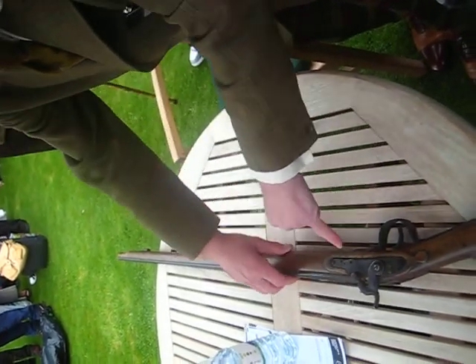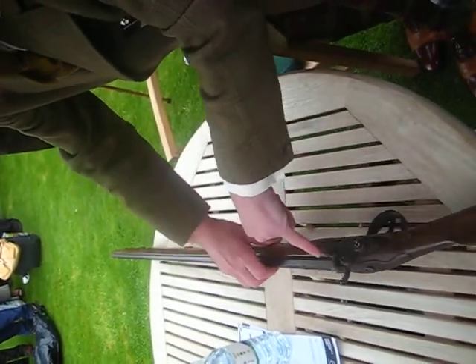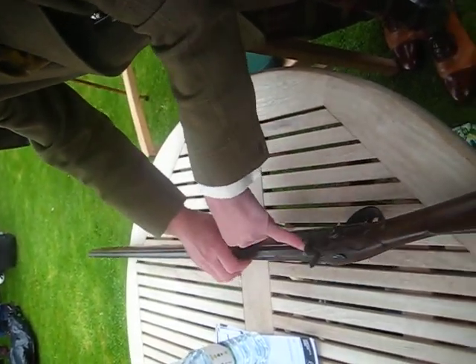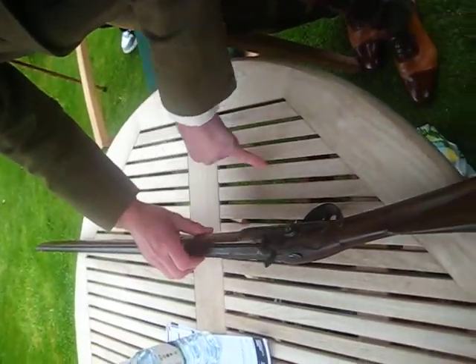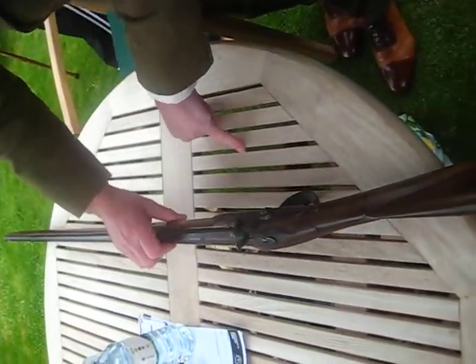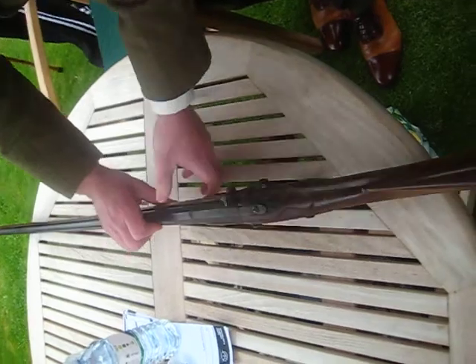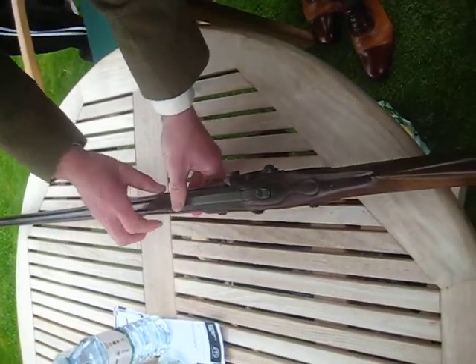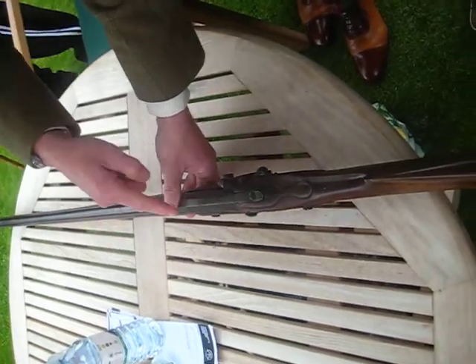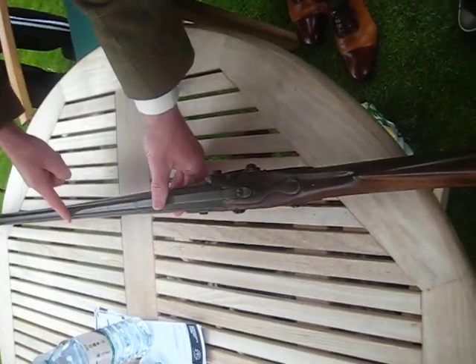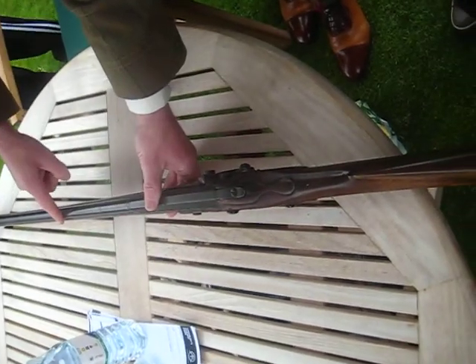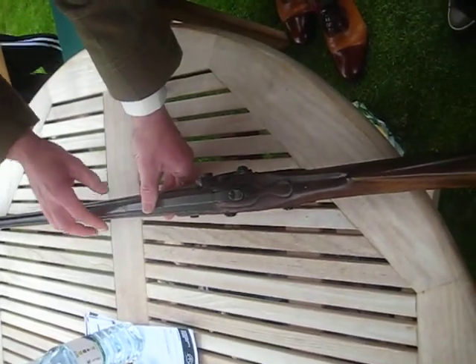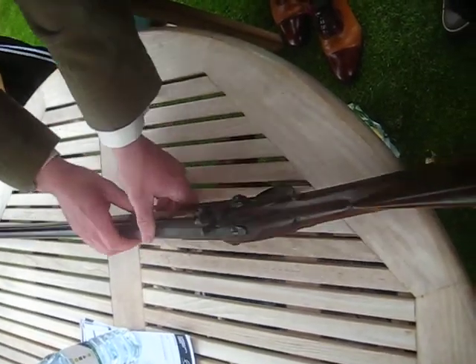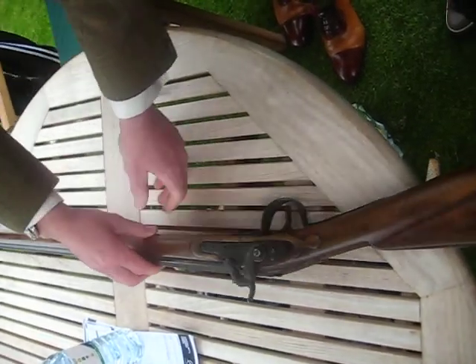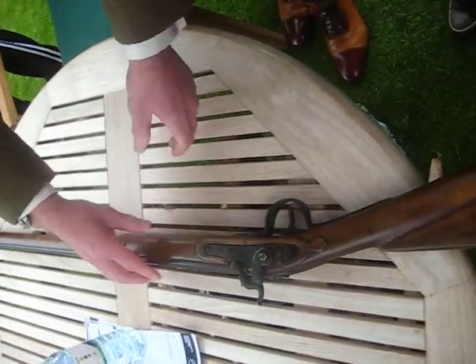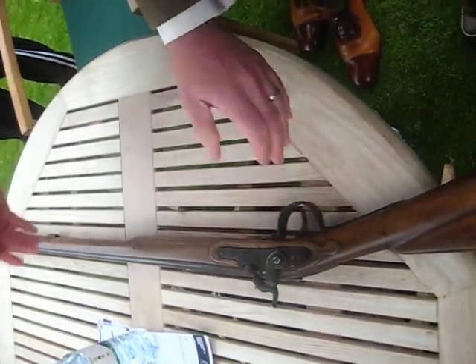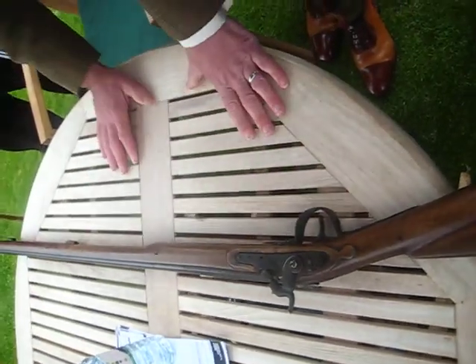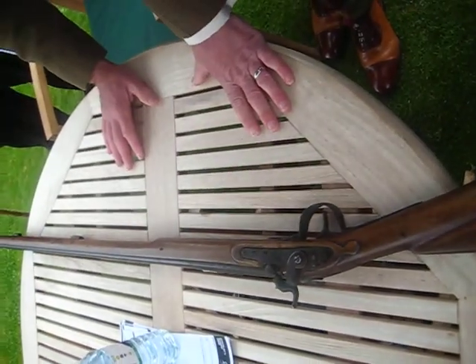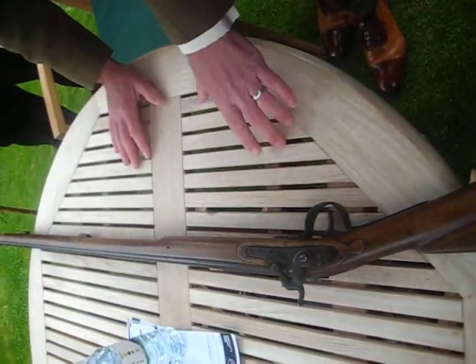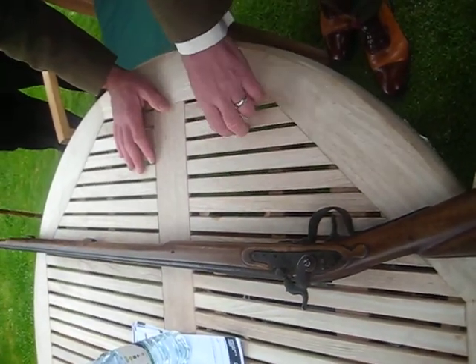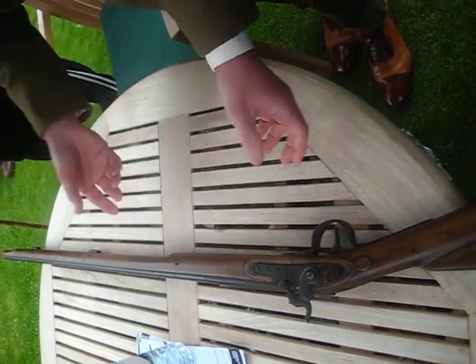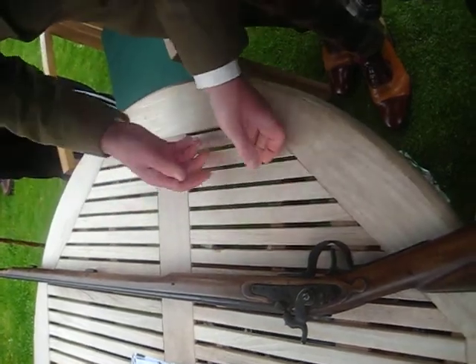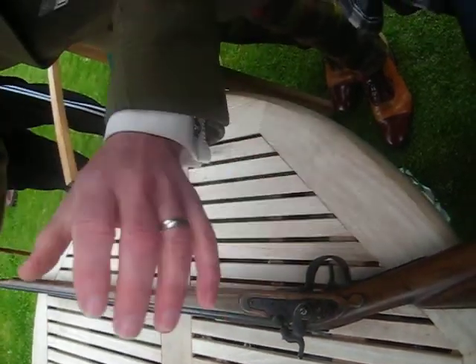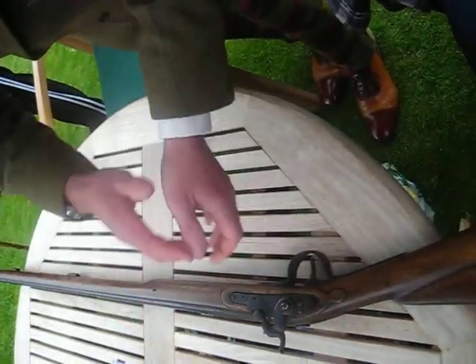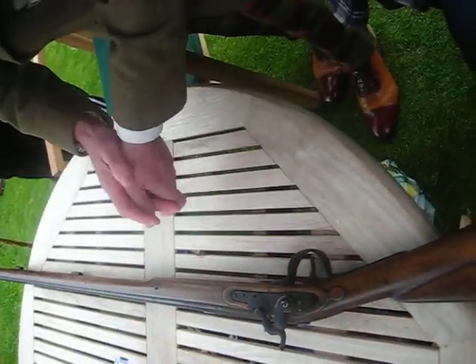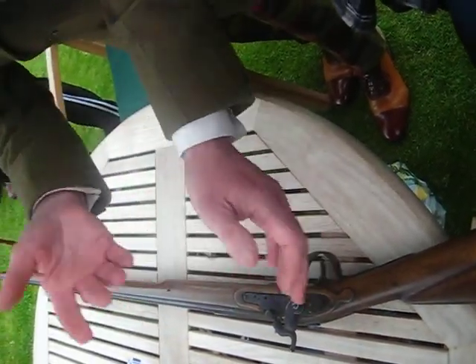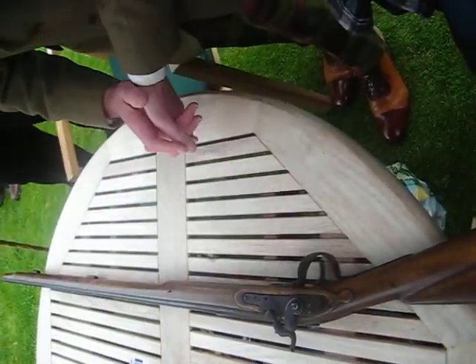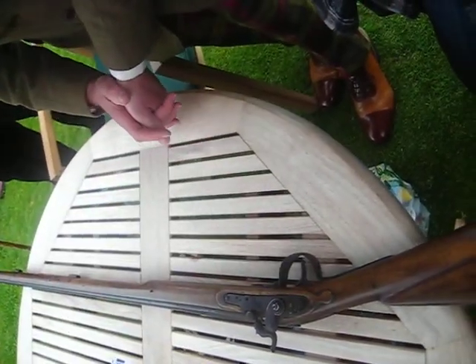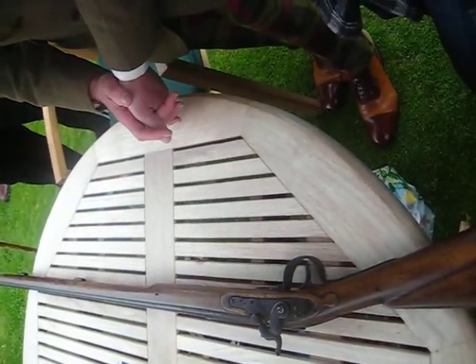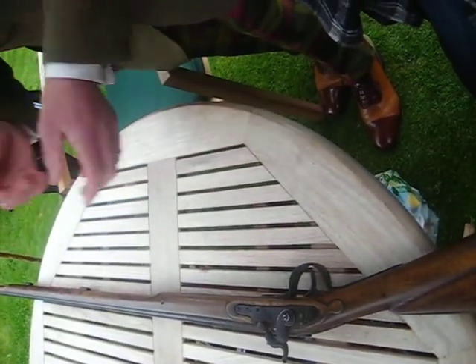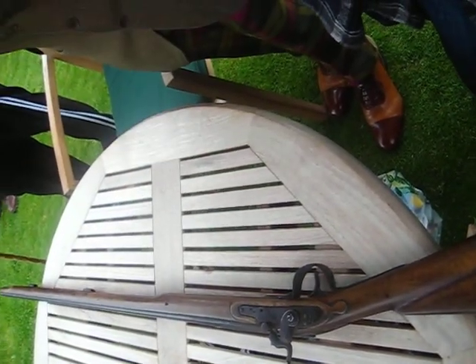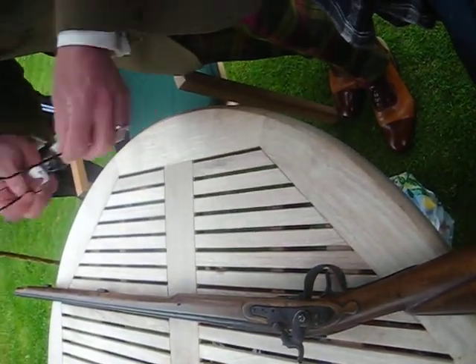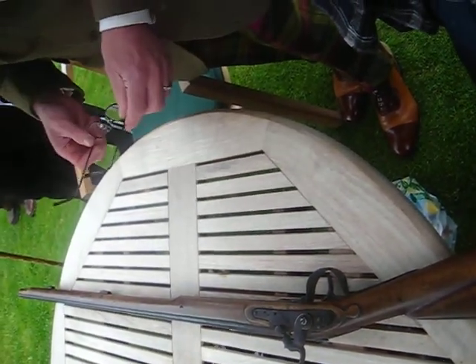This is a really simple conversion. This is a spare barrel, so they've gone through — found a load of old barrels, found some locks, slap them together, out for the African trade. So it's an African trade musket.